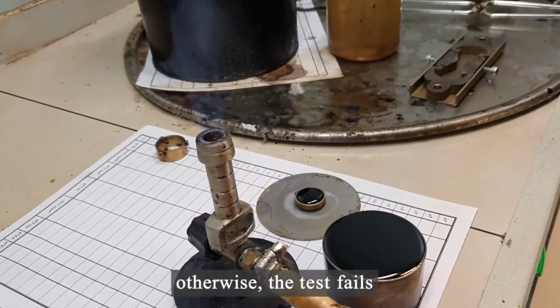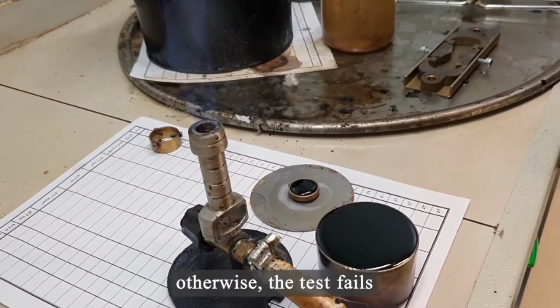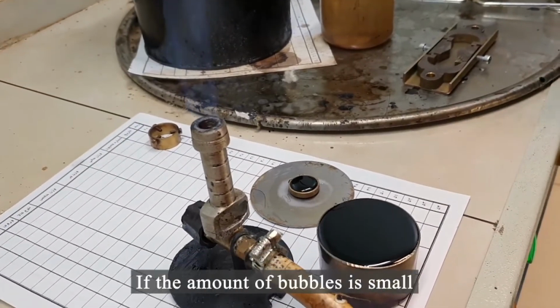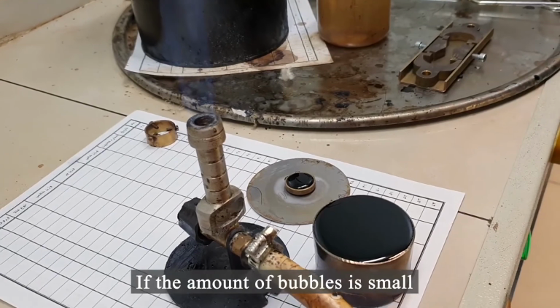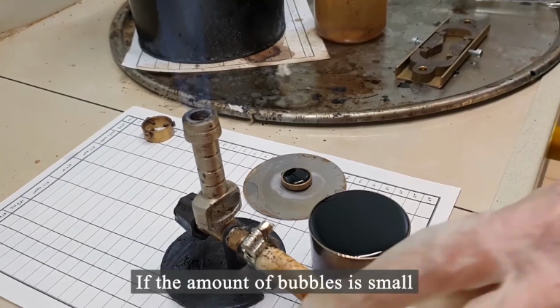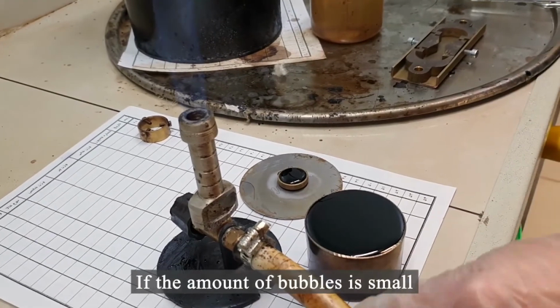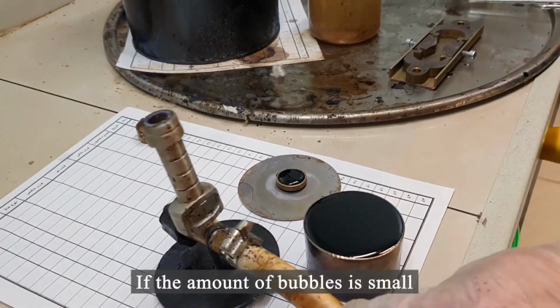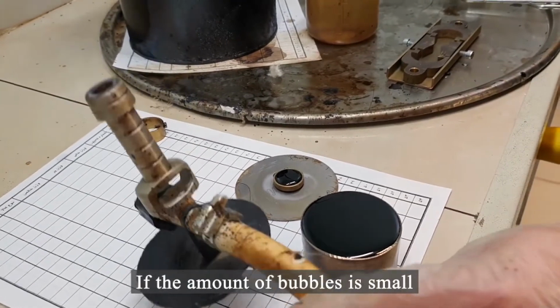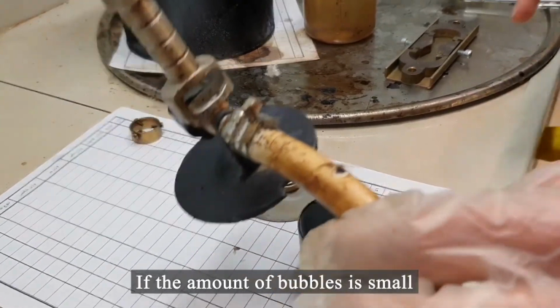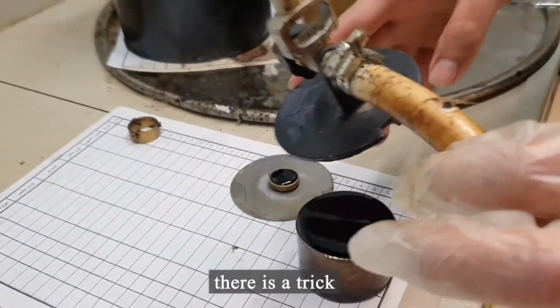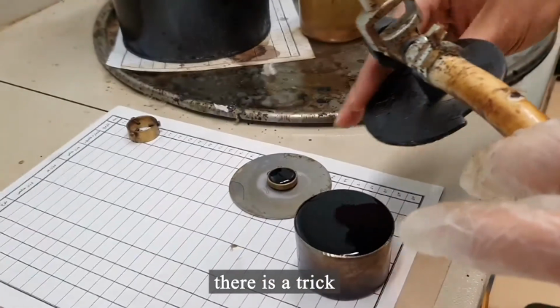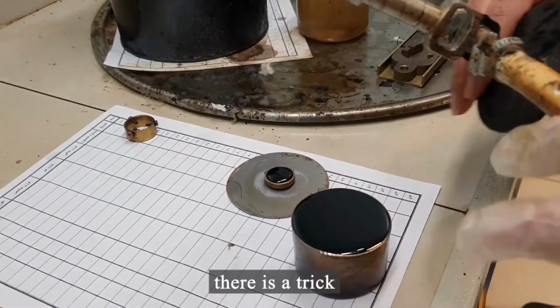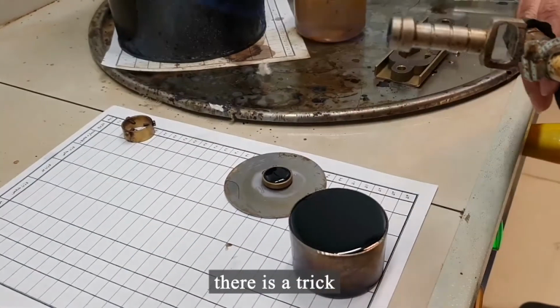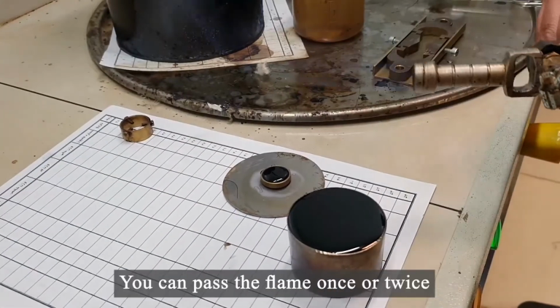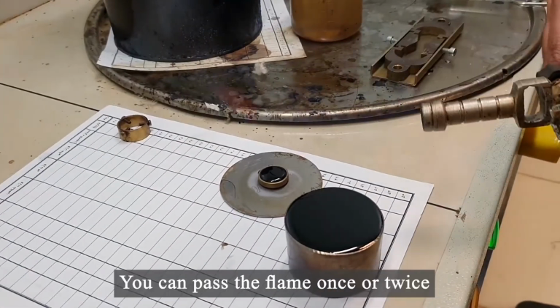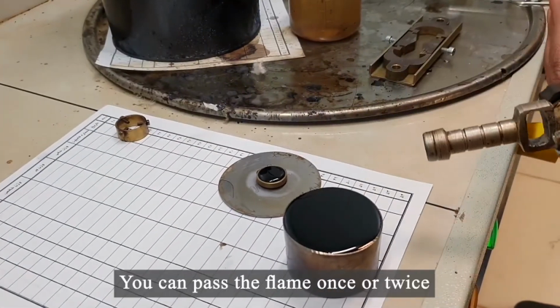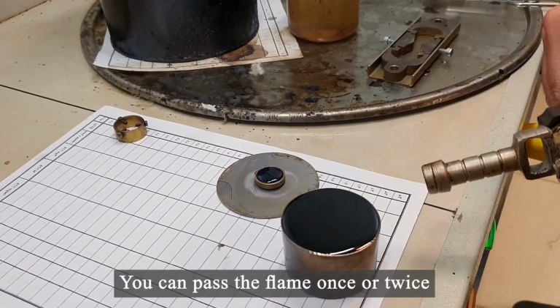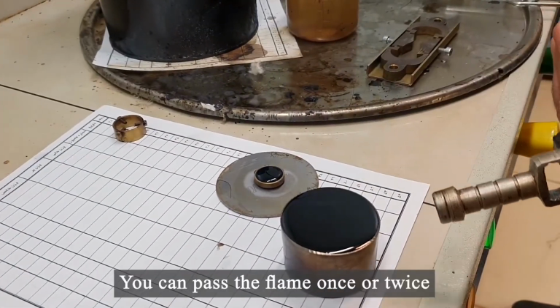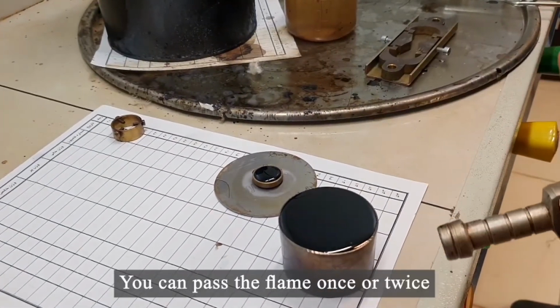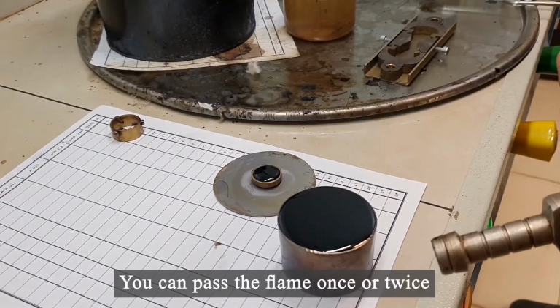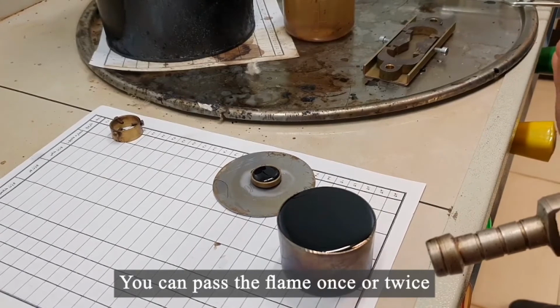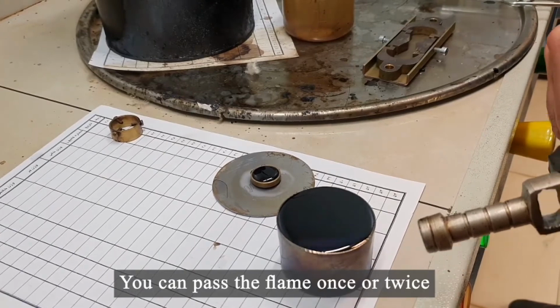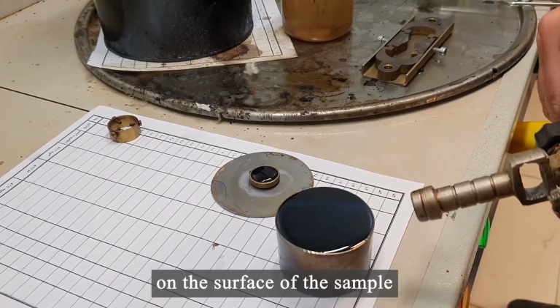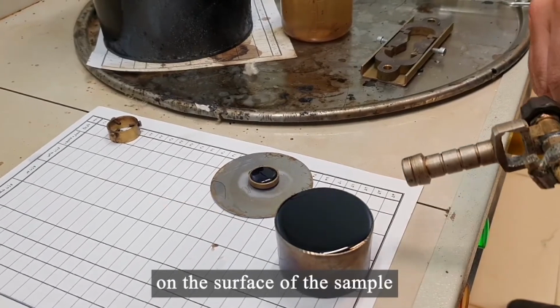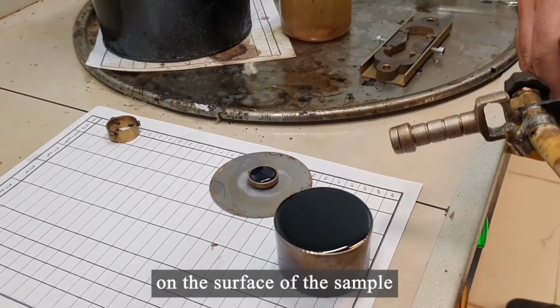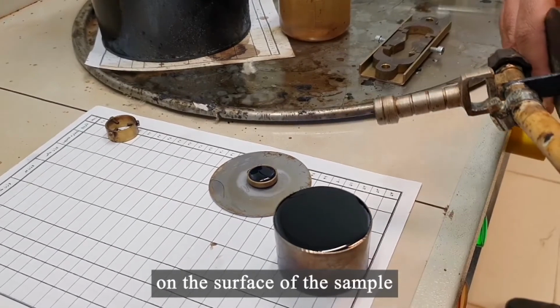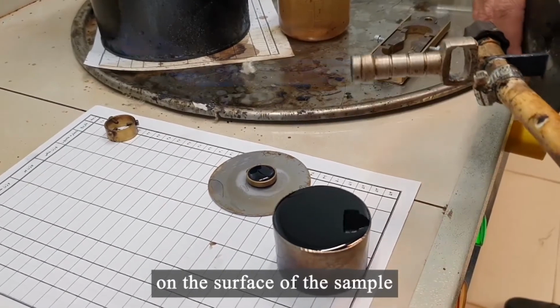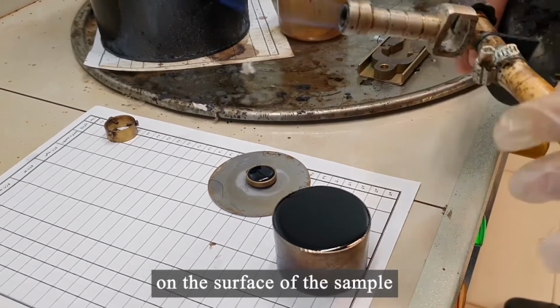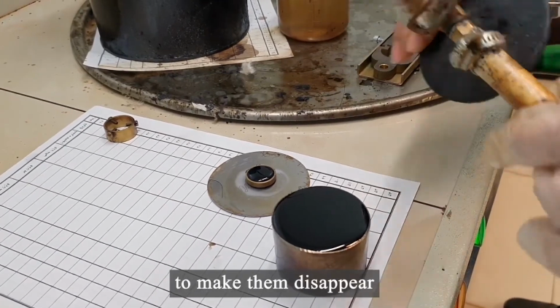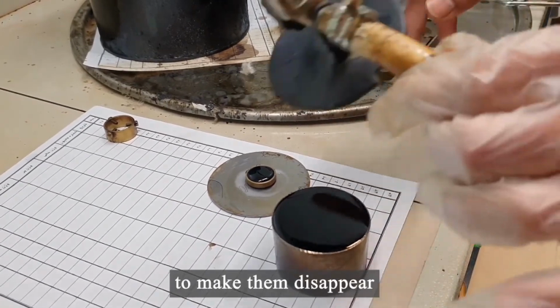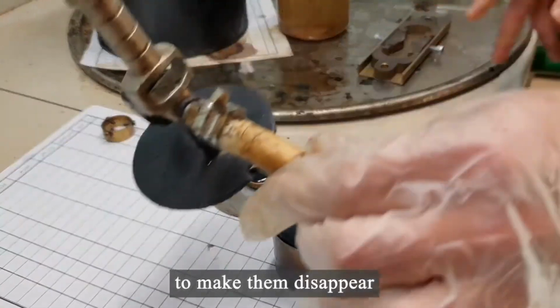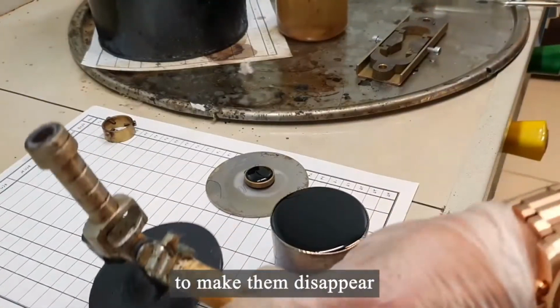If the amount of bubbles is small, there is a trick. You can pass the flame once or twice on the surface of the sample to make them disappear.